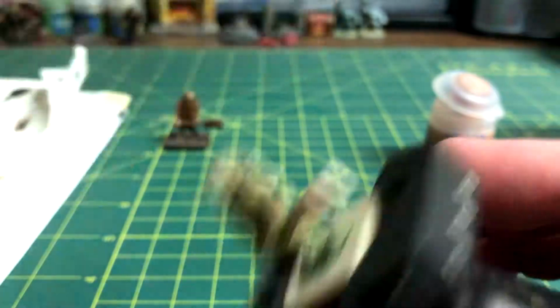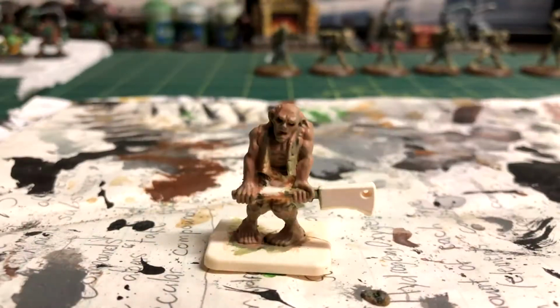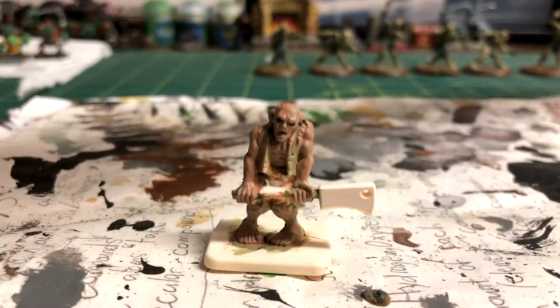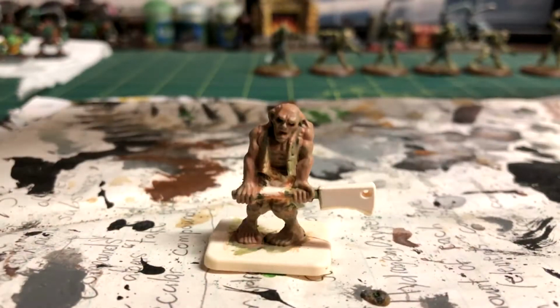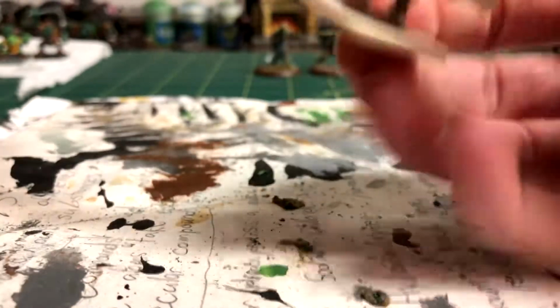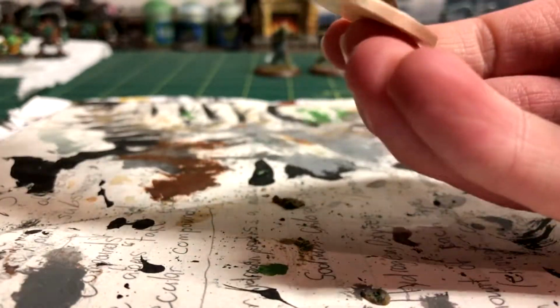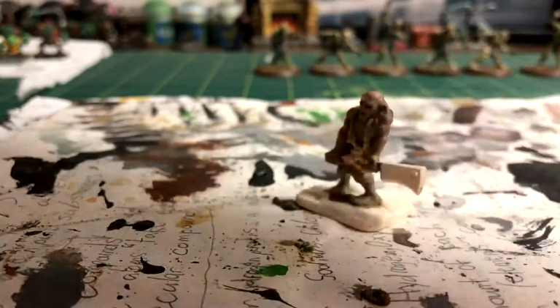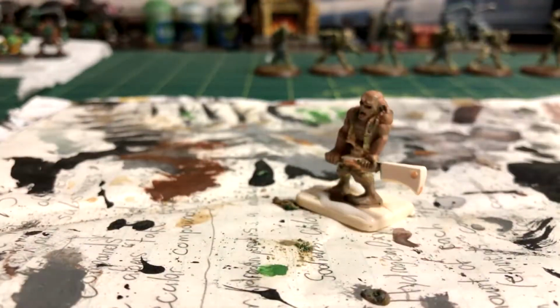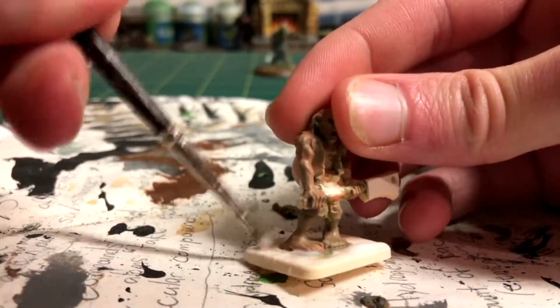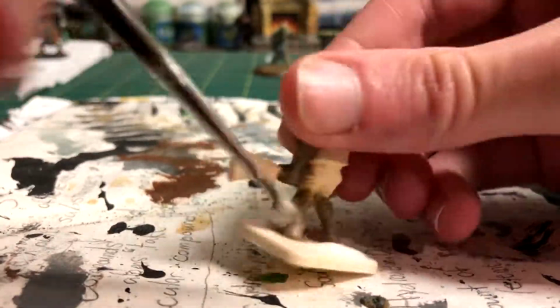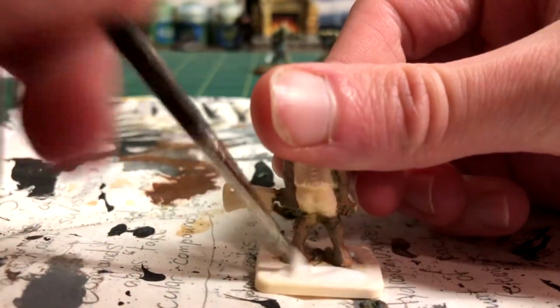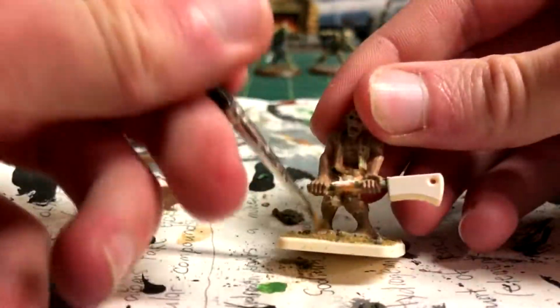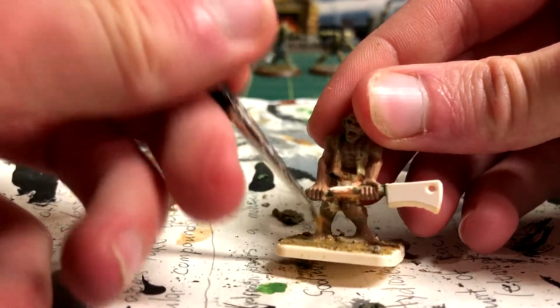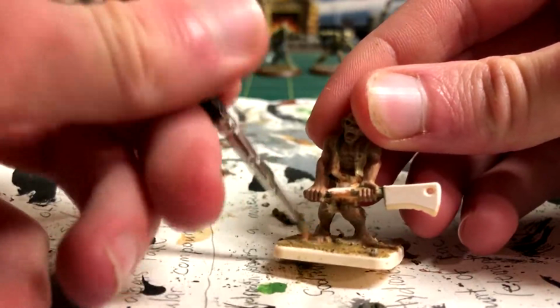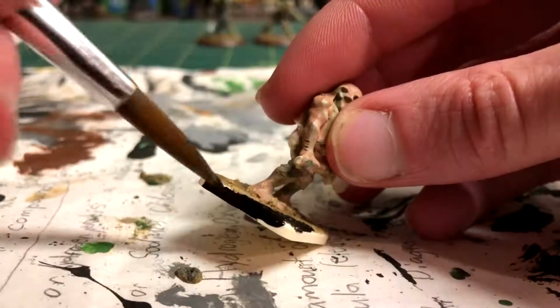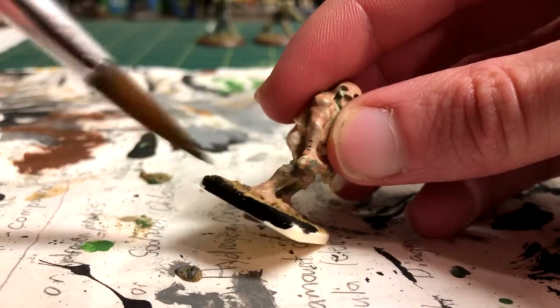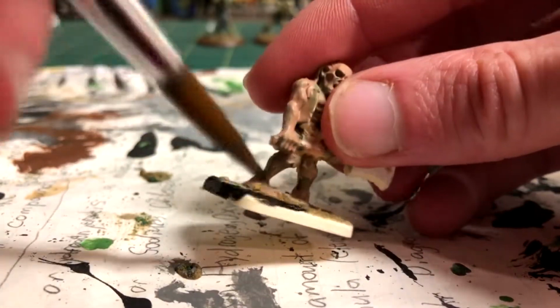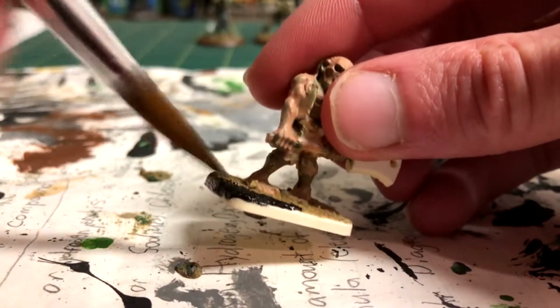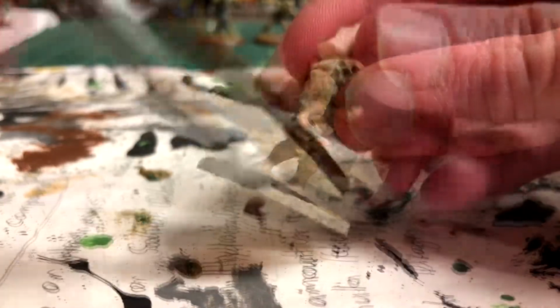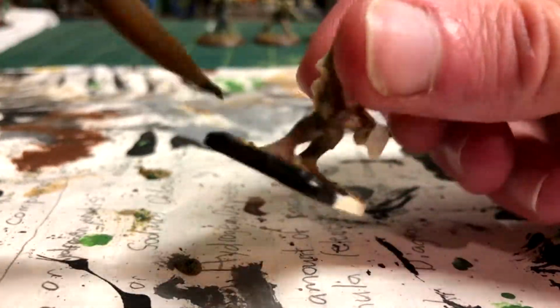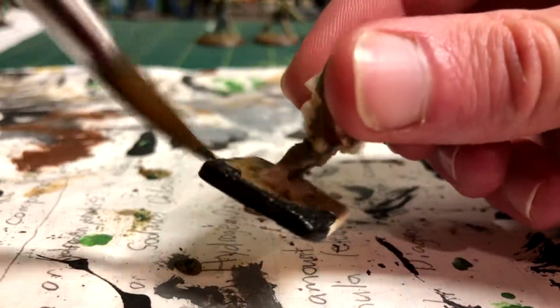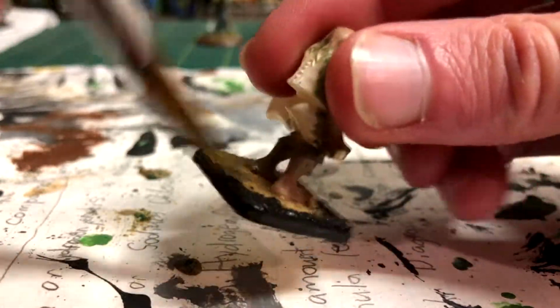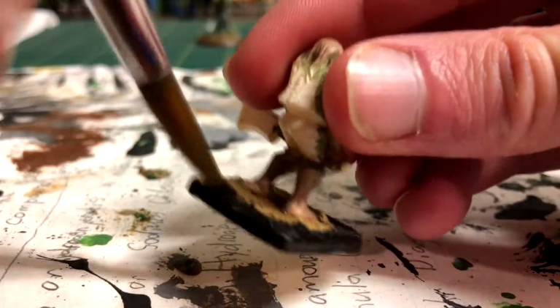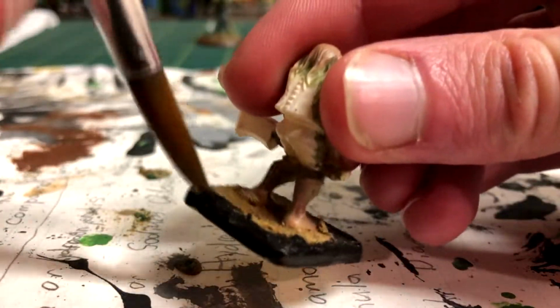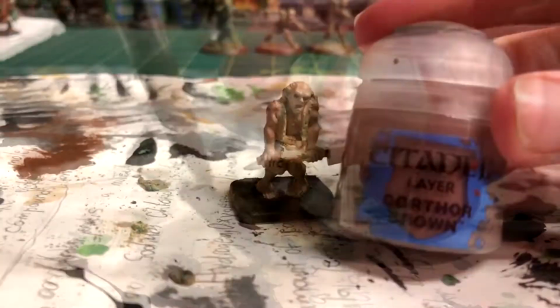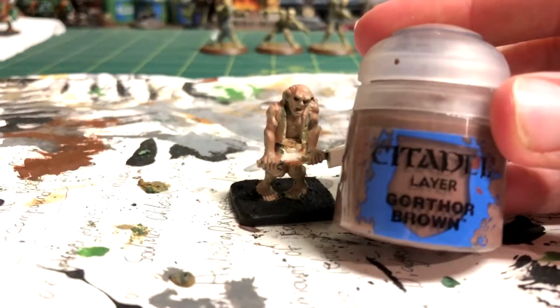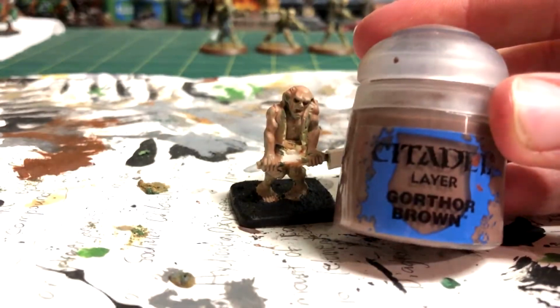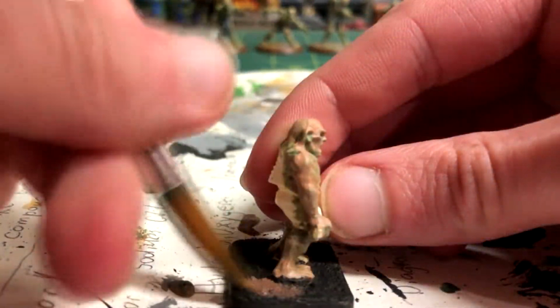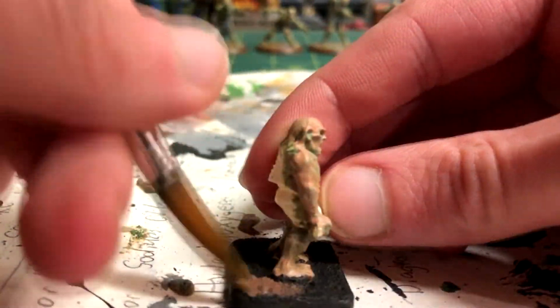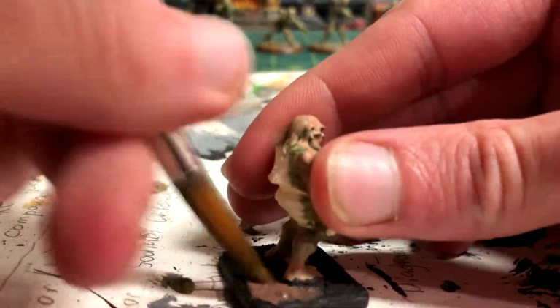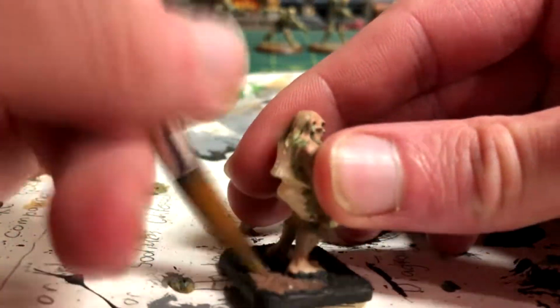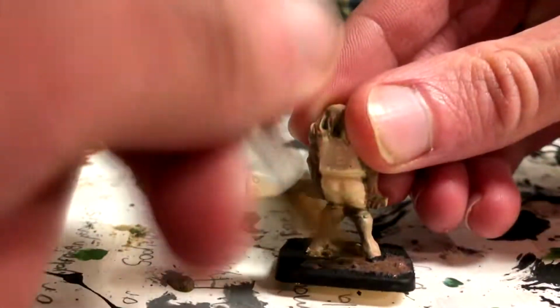Moving on to the base: I put on some PVA glue, sand, and painted it black using Abaddon Black. I then used Gorthor Brown to make the sand seem more like grave dirt.